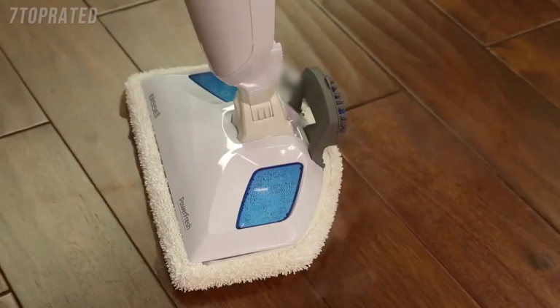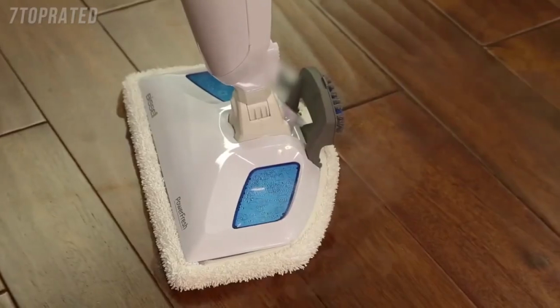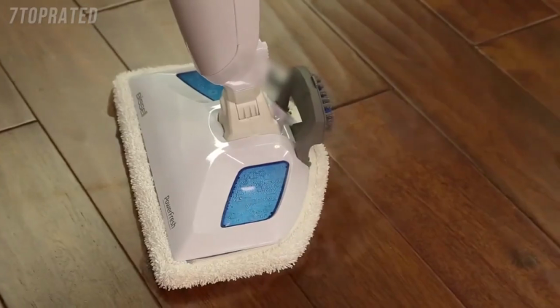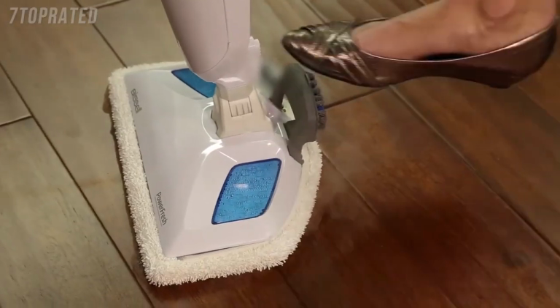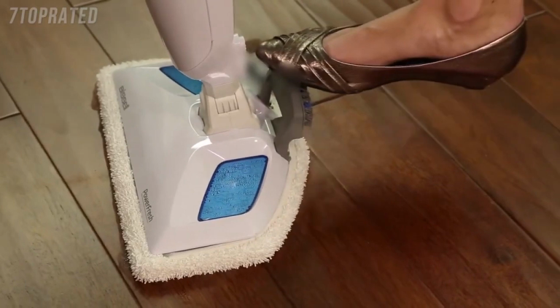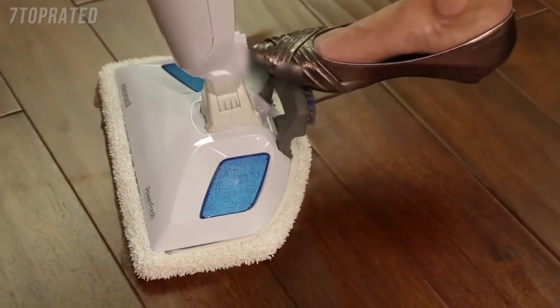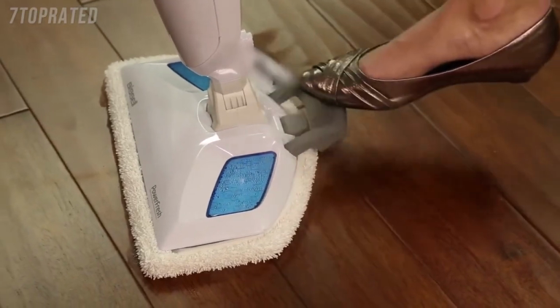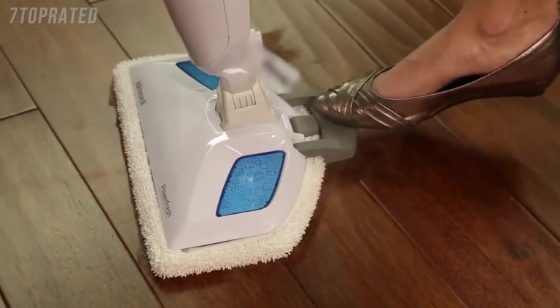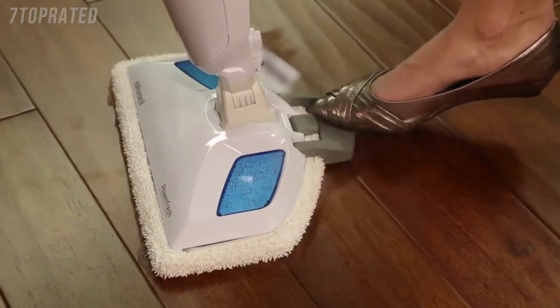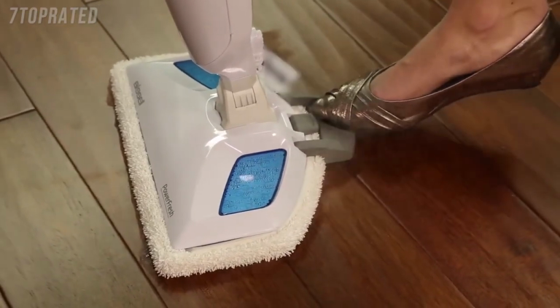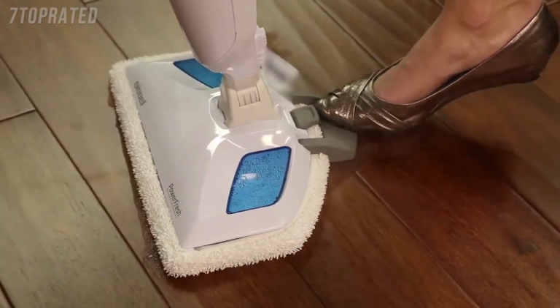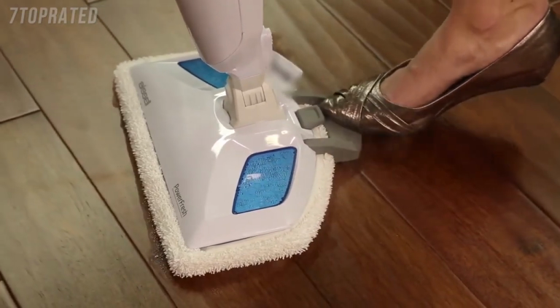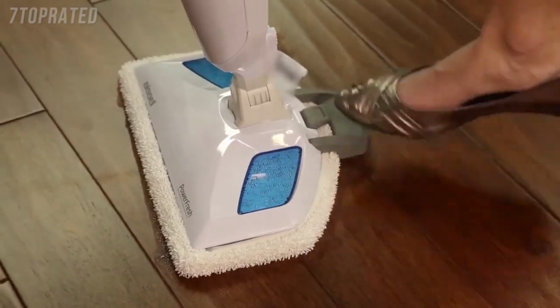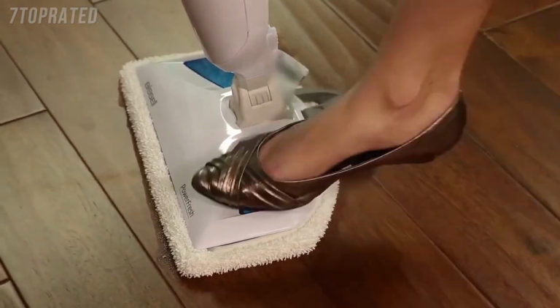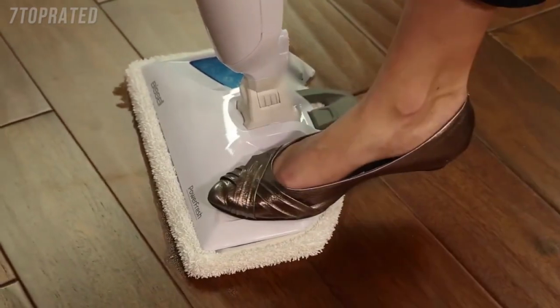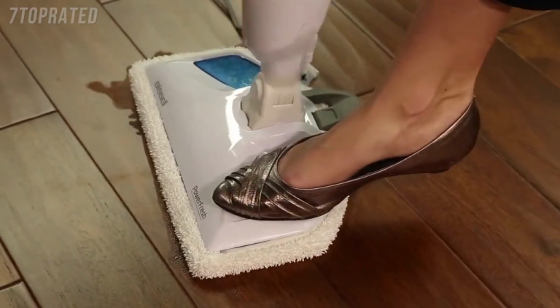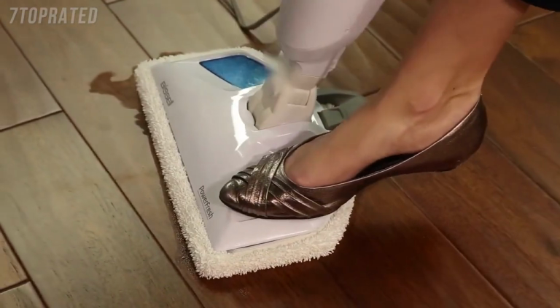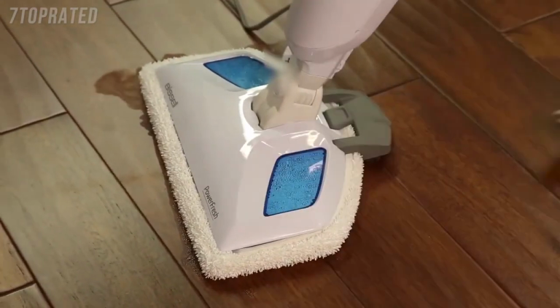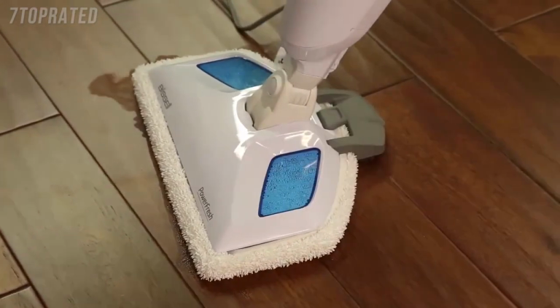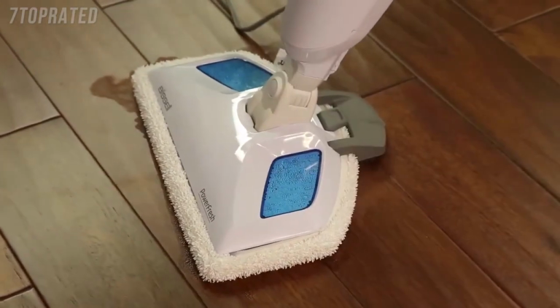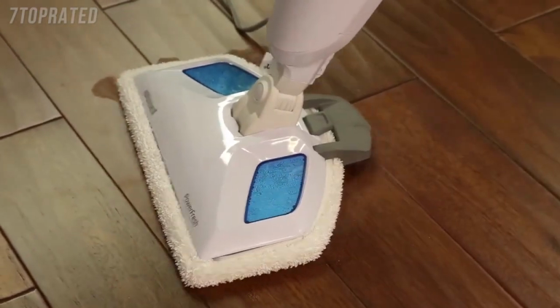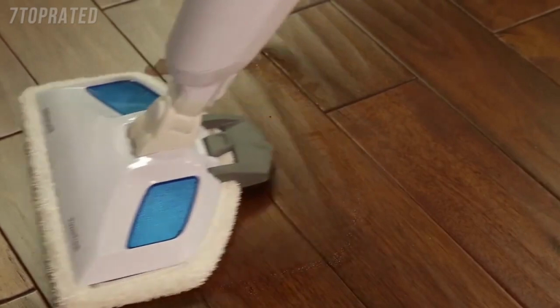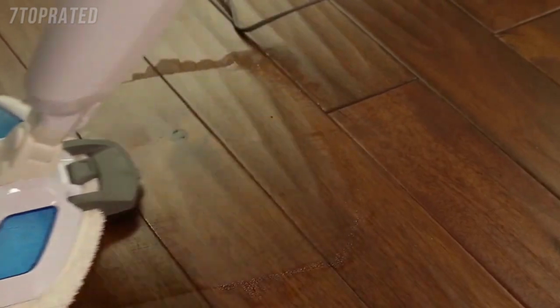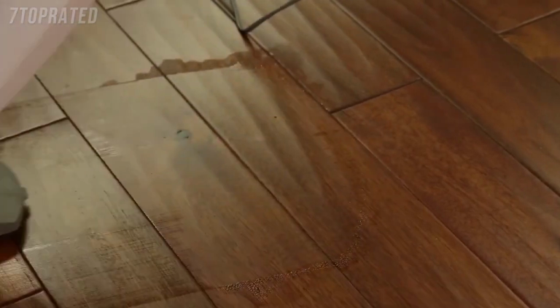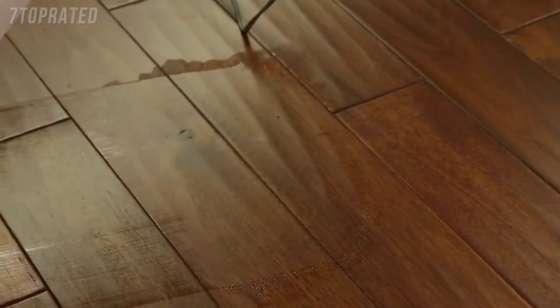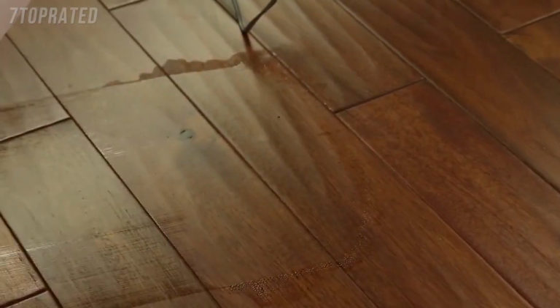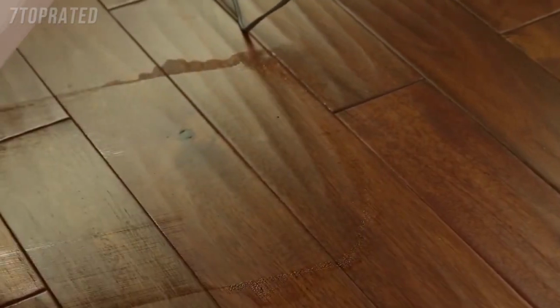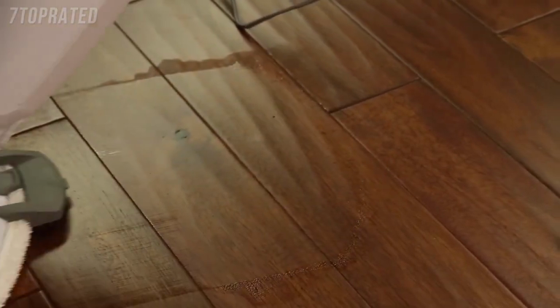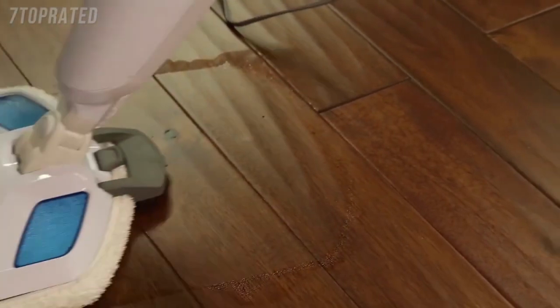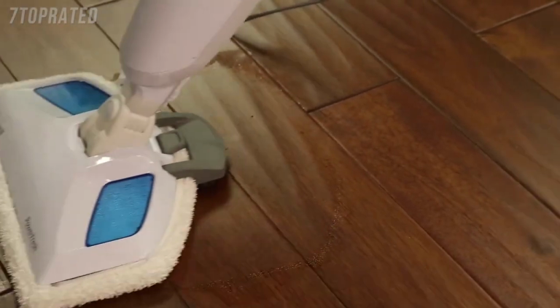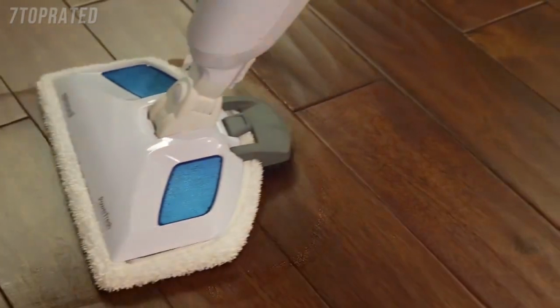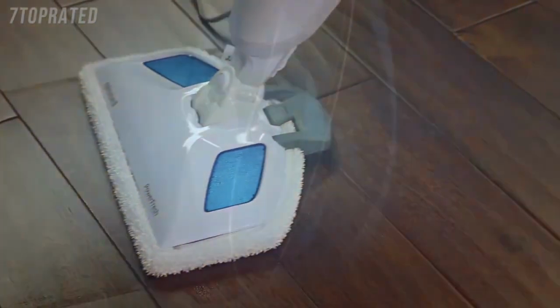Finally, the removable easy scrubber helps you quickly clean sticky messes by pressing your foot on the tool to lock it into position. It is also great for cleaning grout on tile.